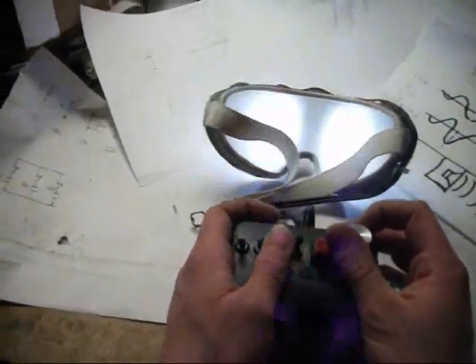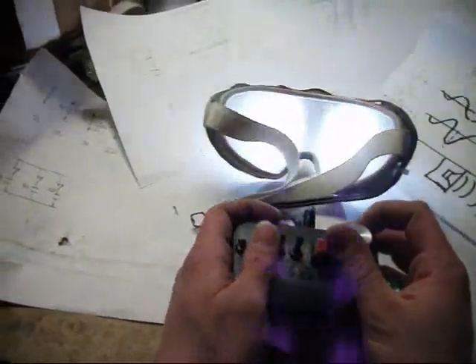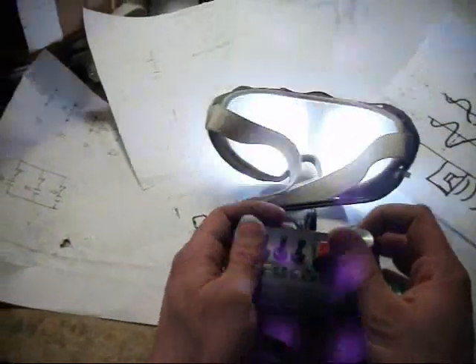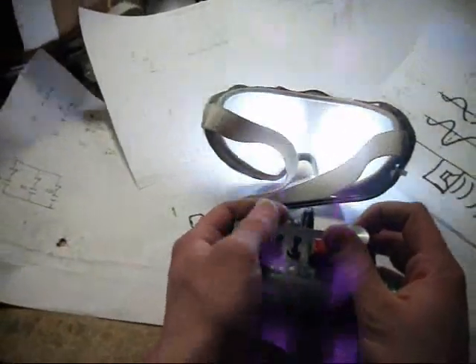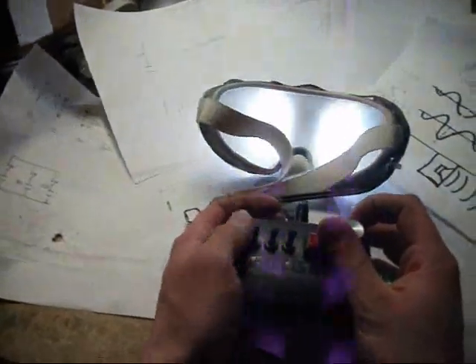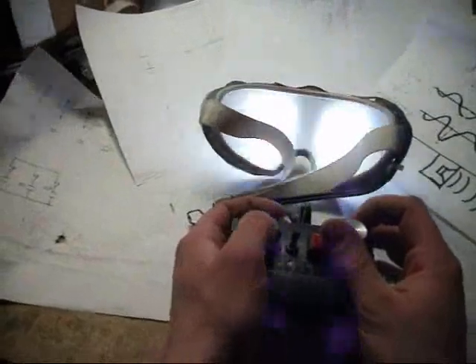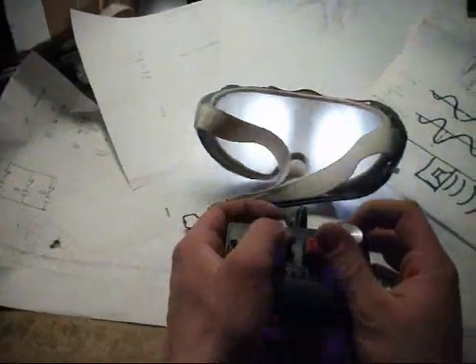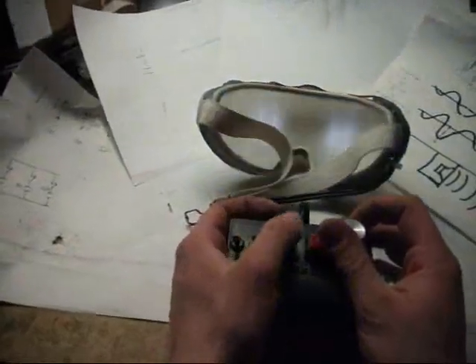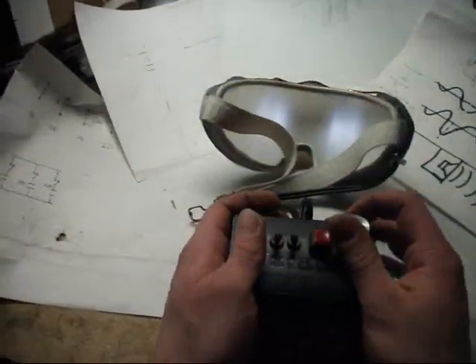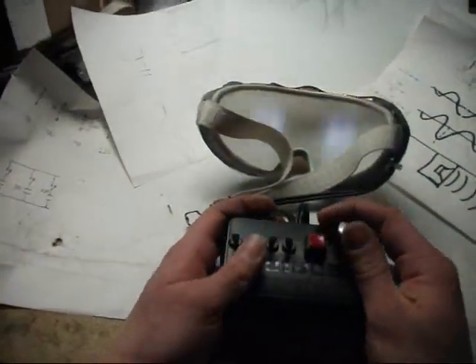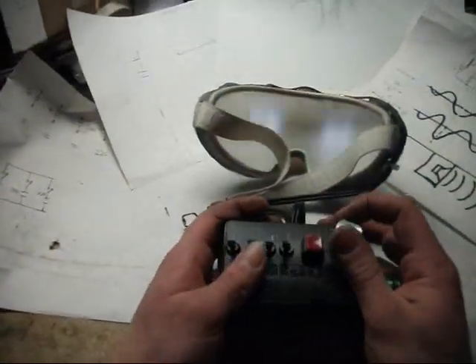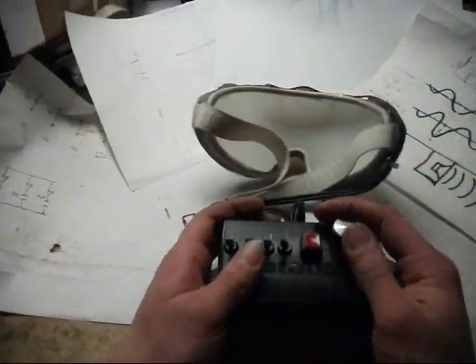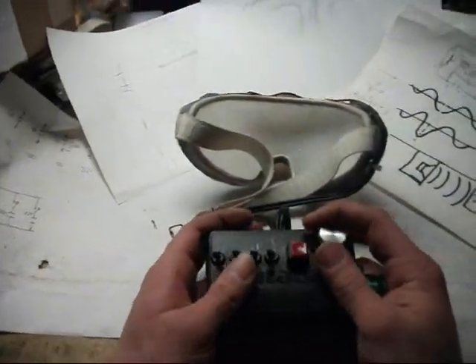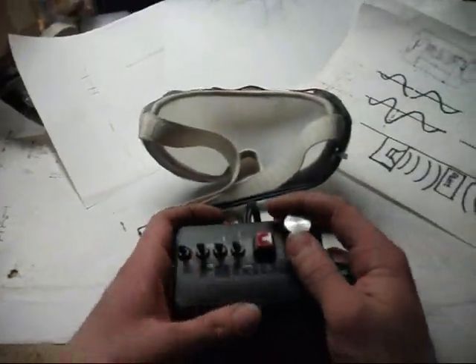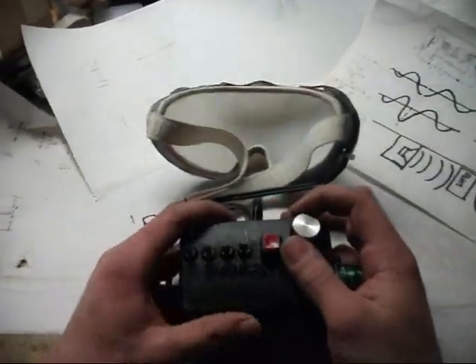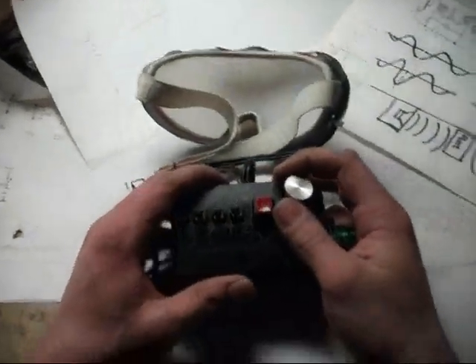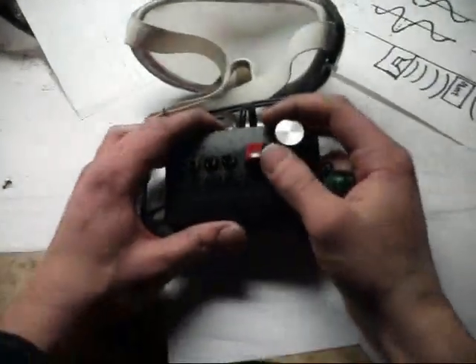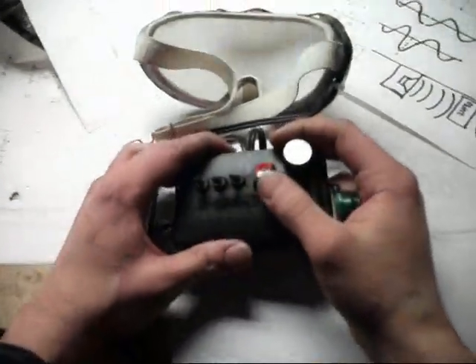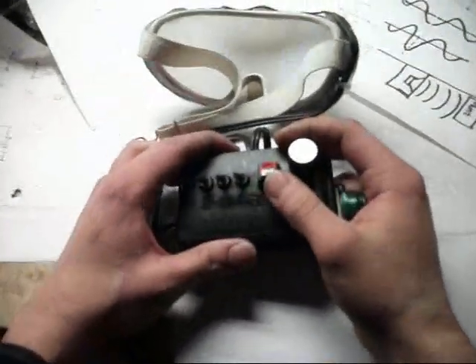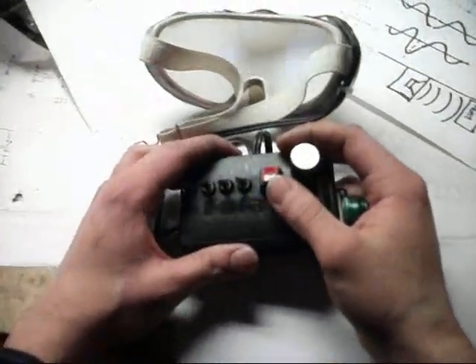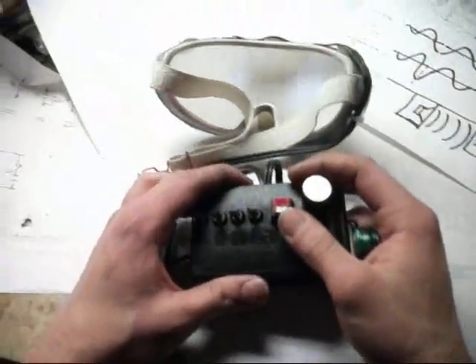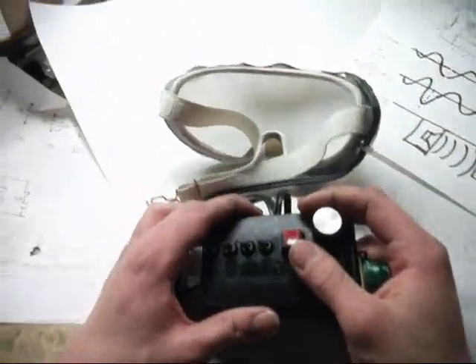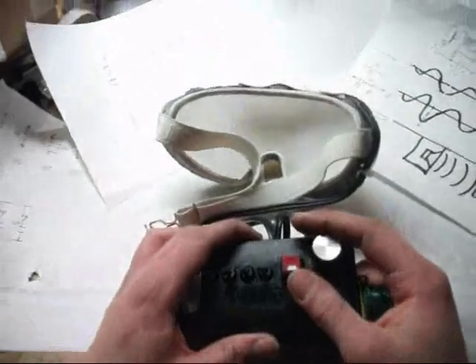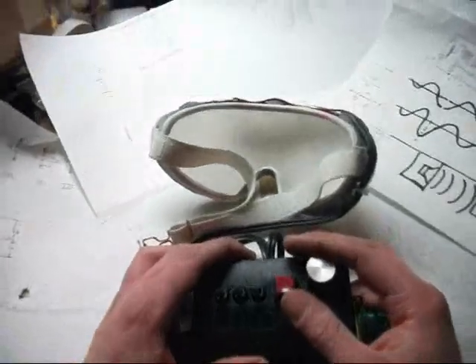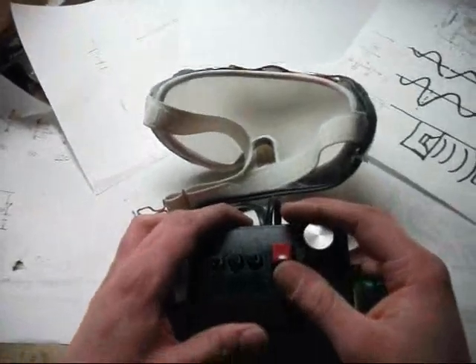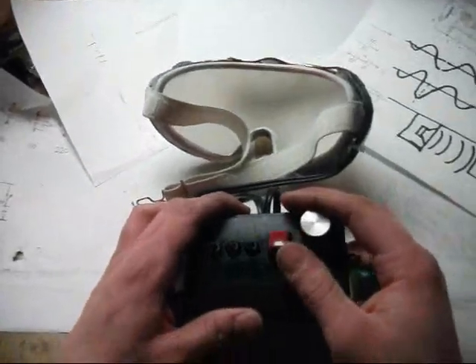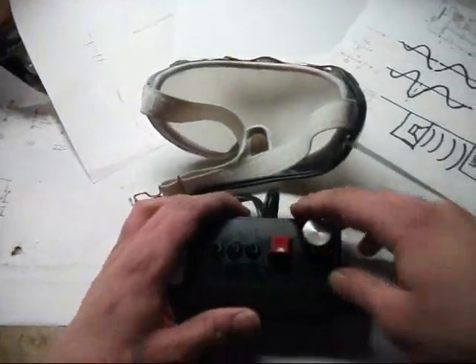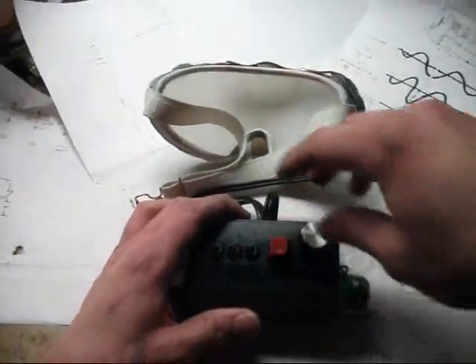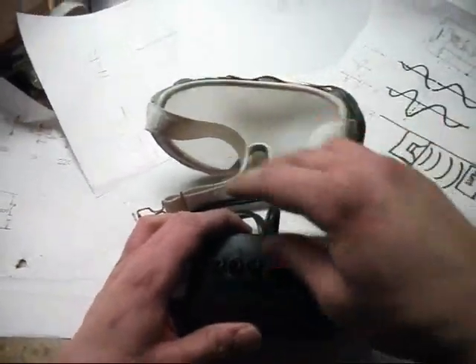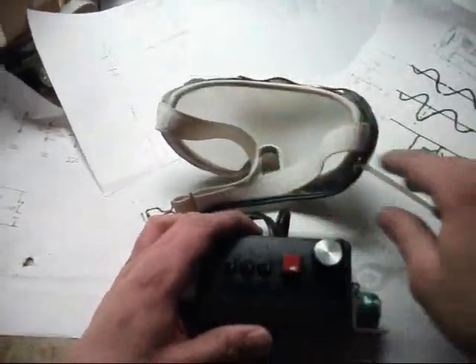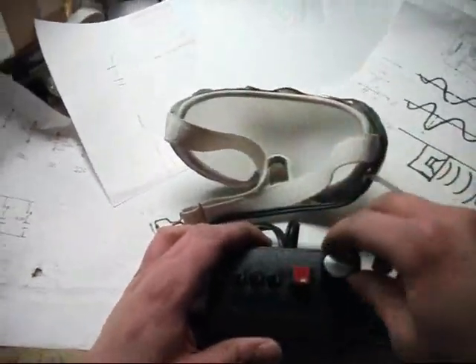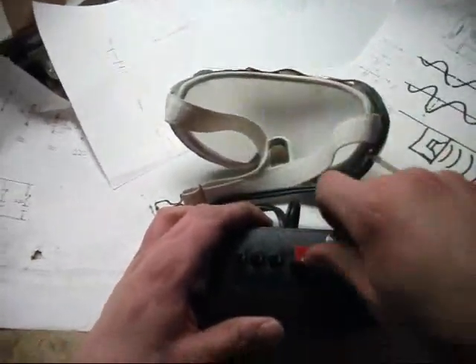Different intensity levels have very different effects on the way the eyes and the brain see the flashes.